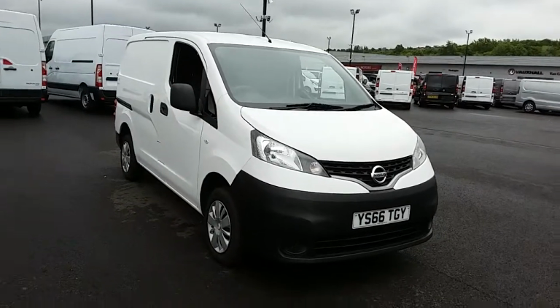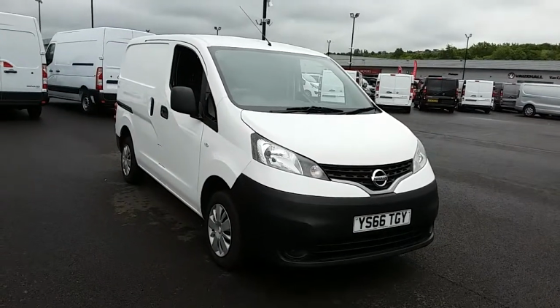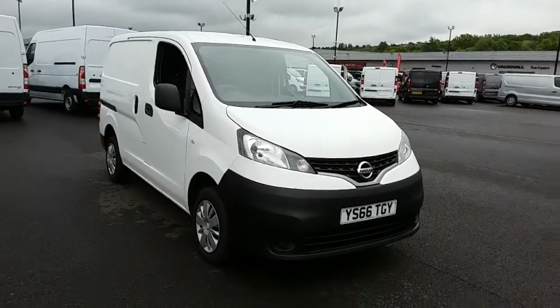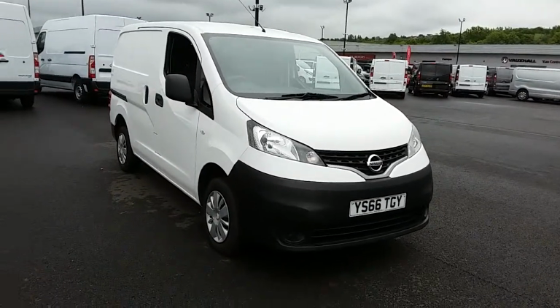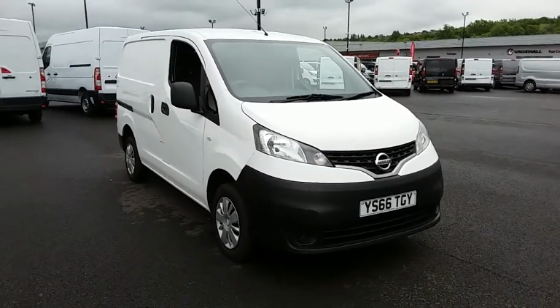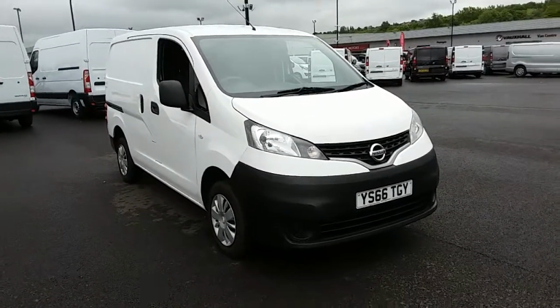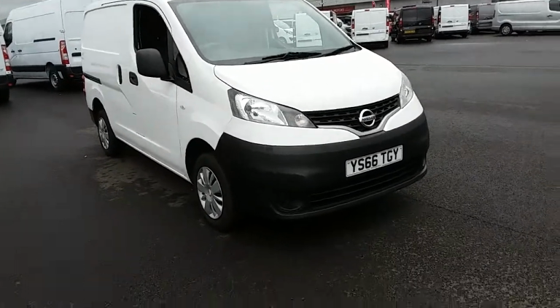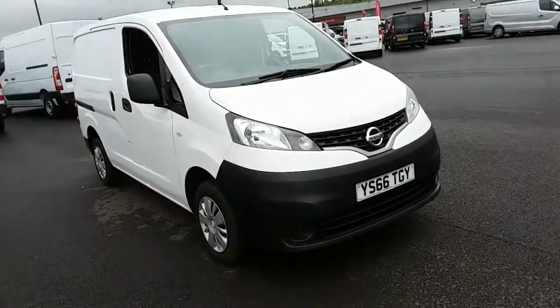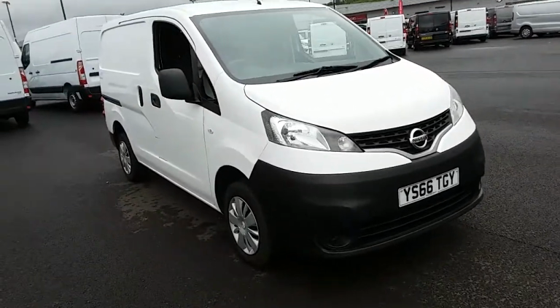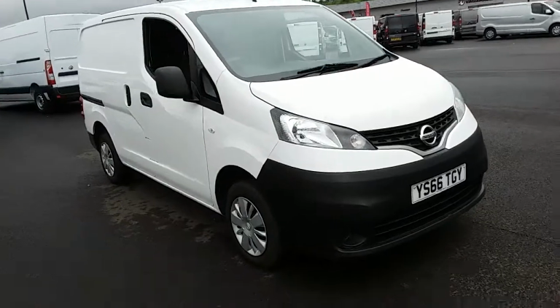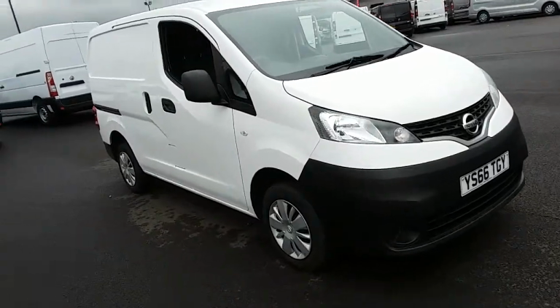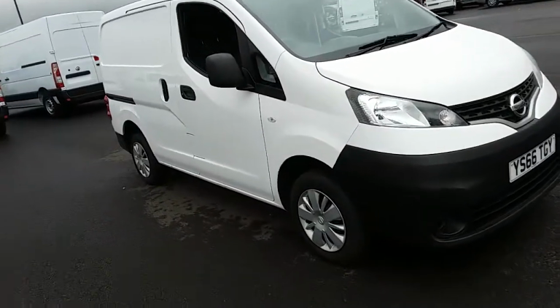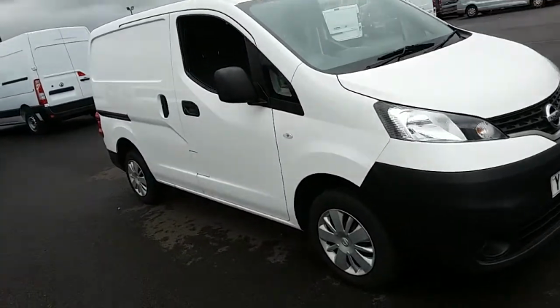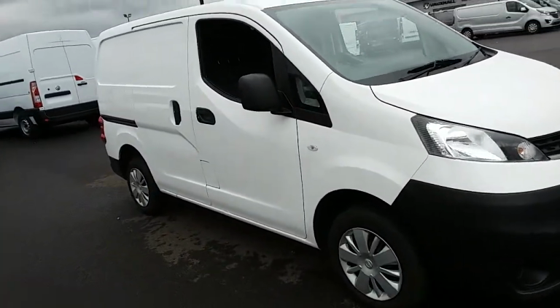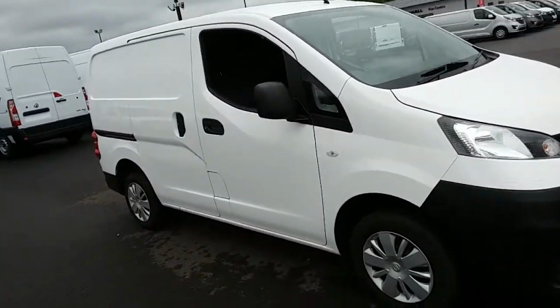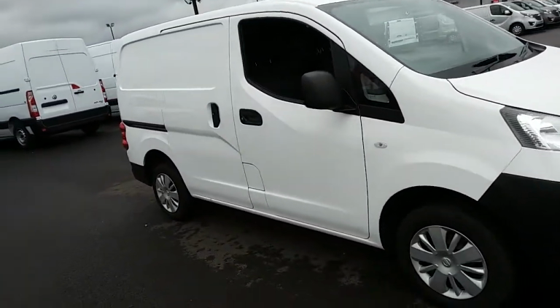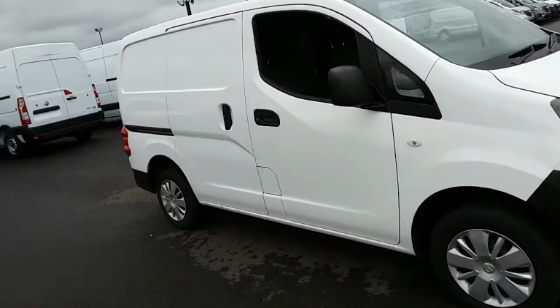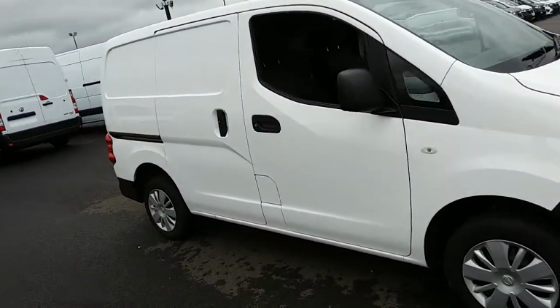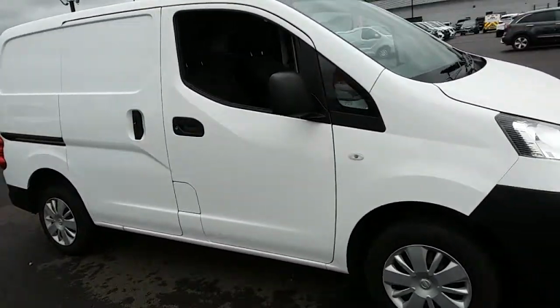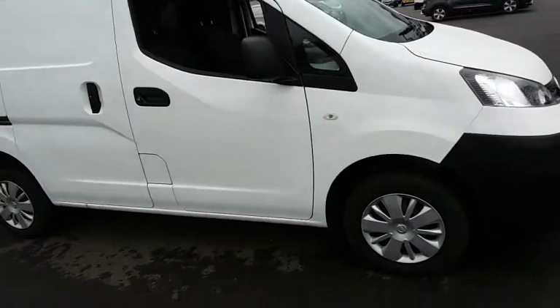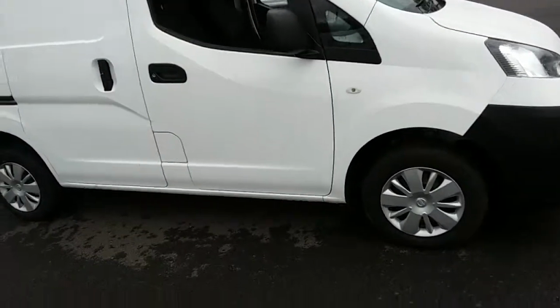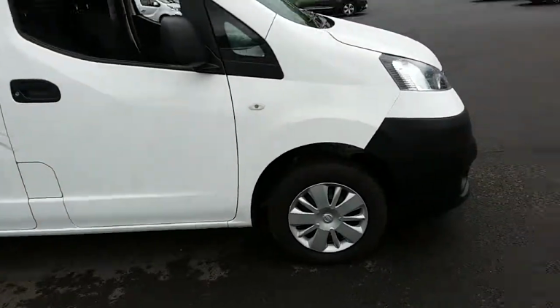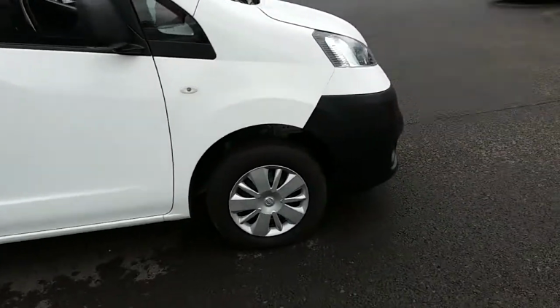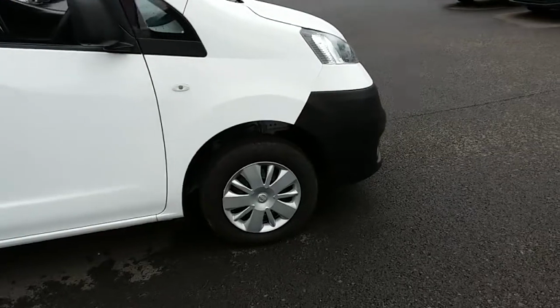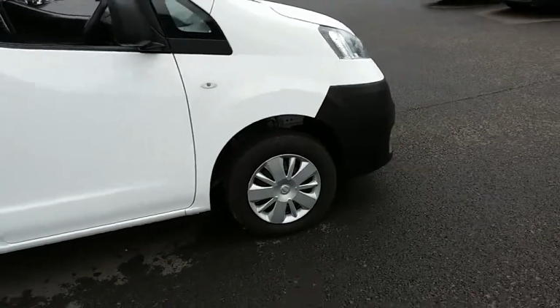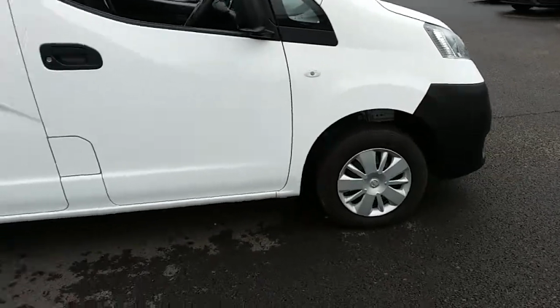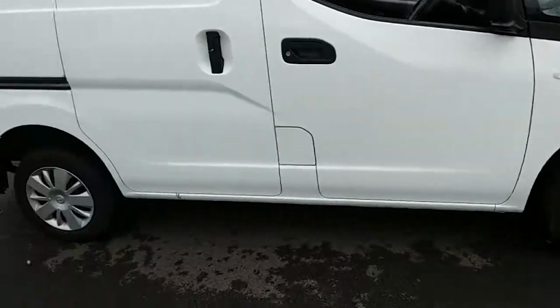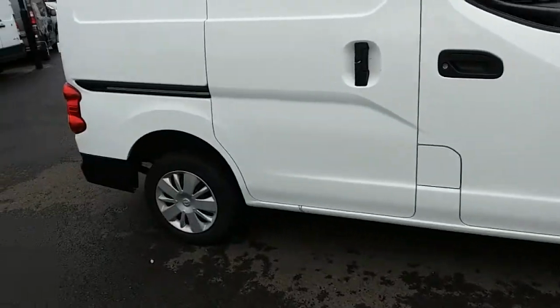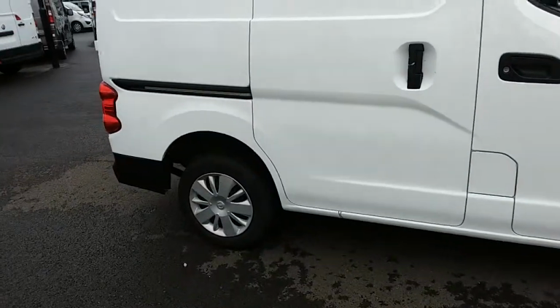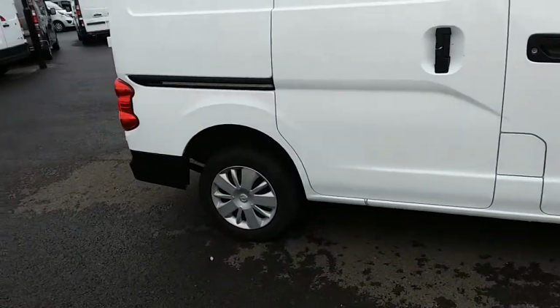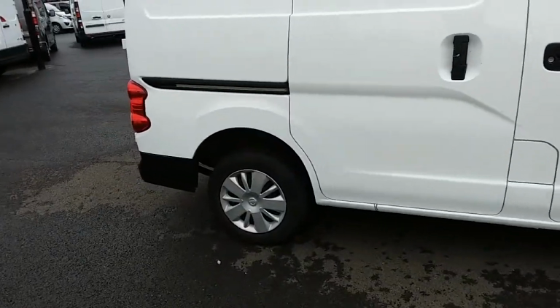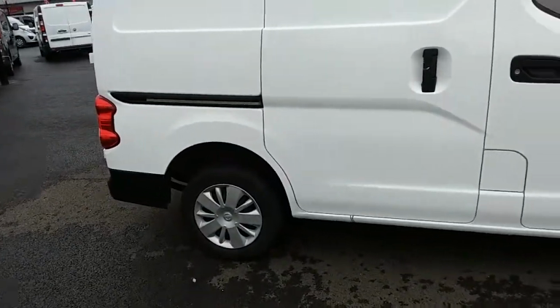This van has only had one previous owner and as I take you on a walk around it, you can see it's finished in white. You'd have 14 inch wheels on the van, as you can see just here as well.